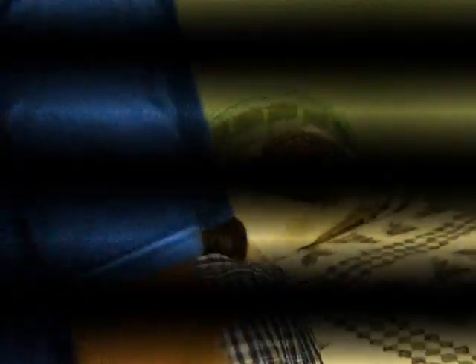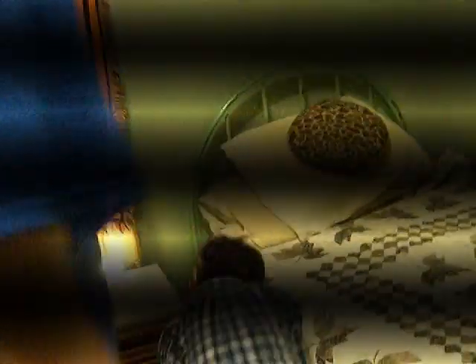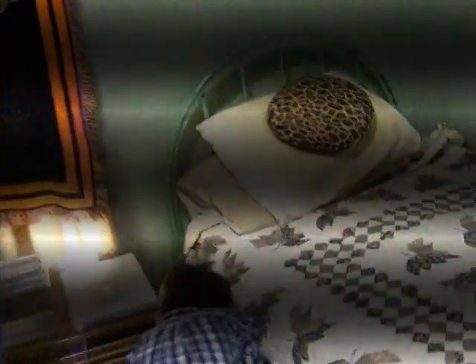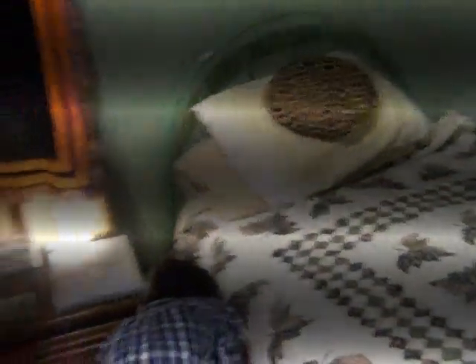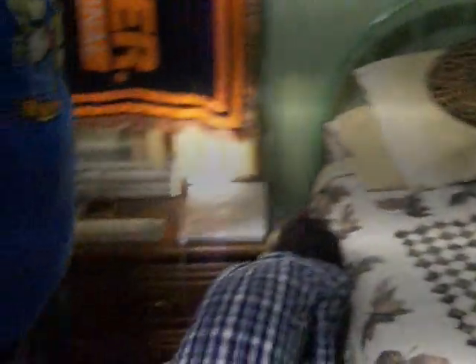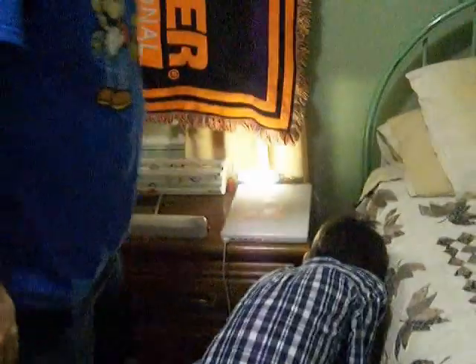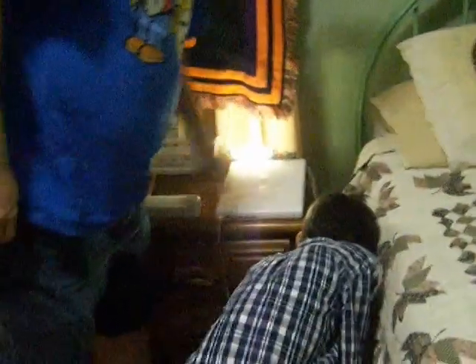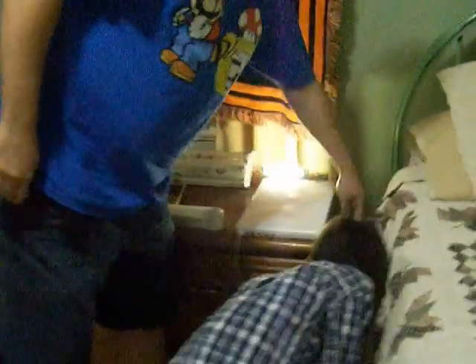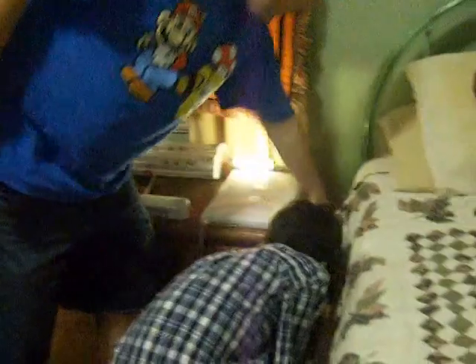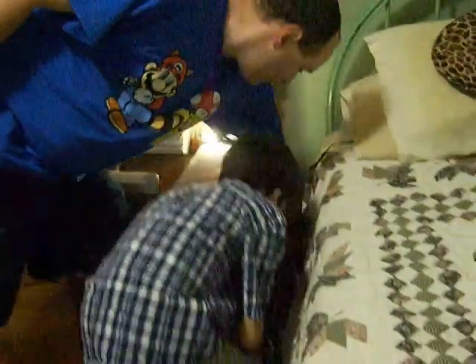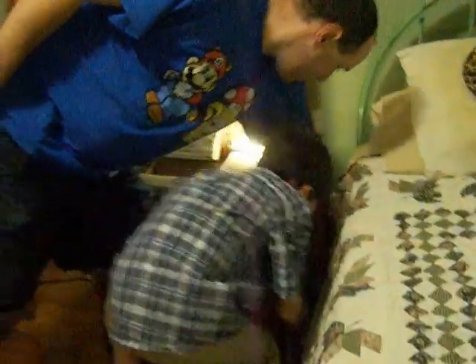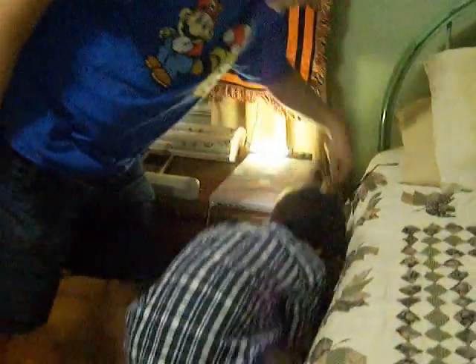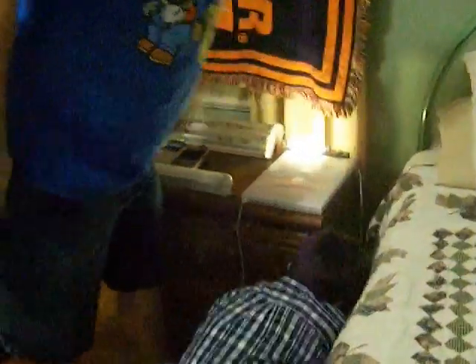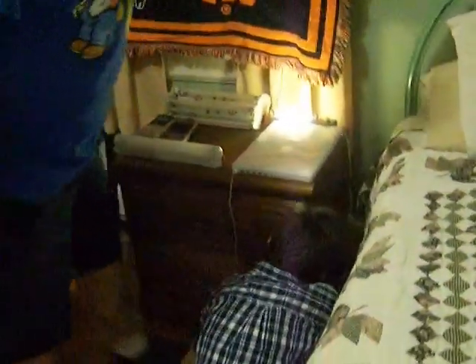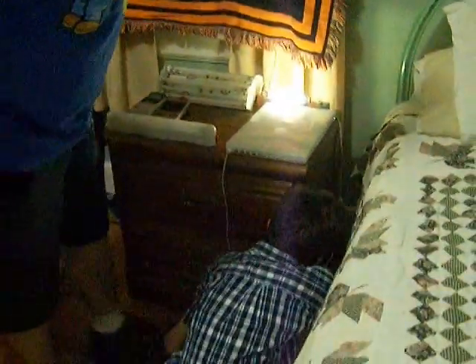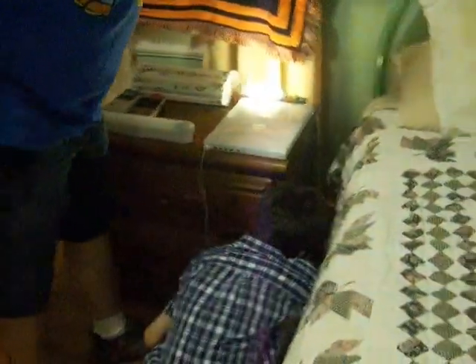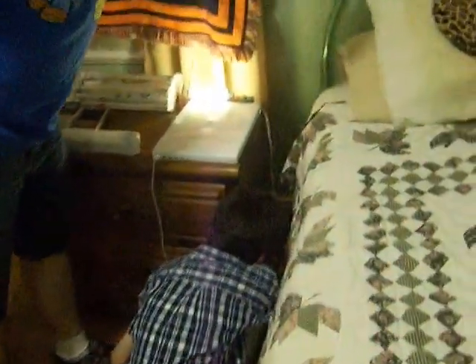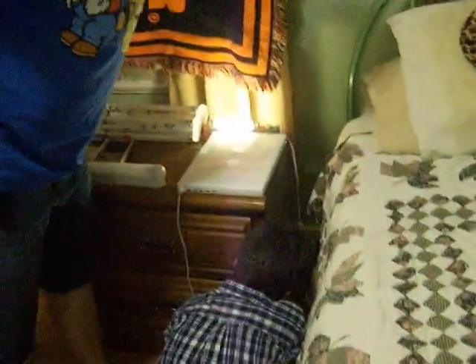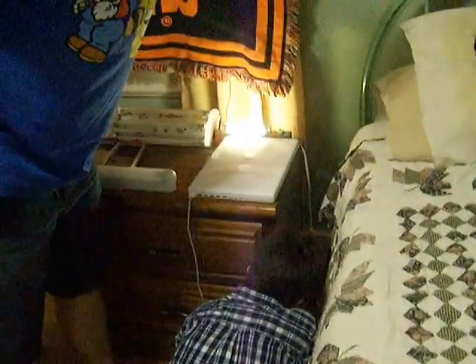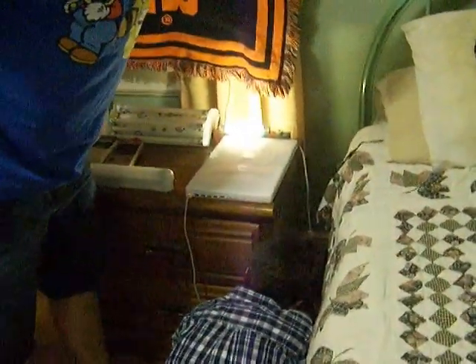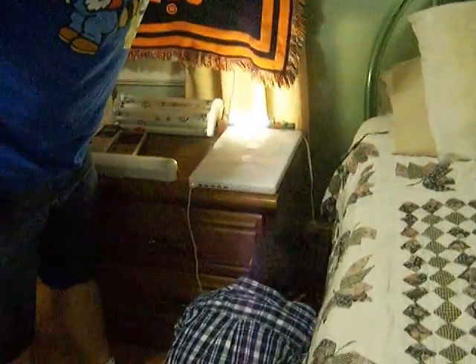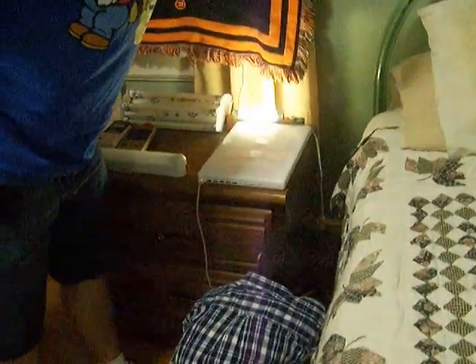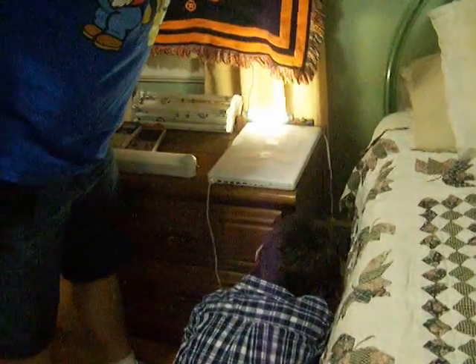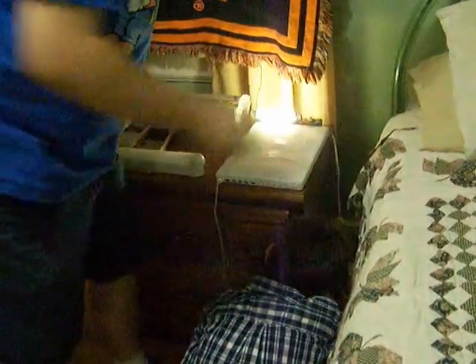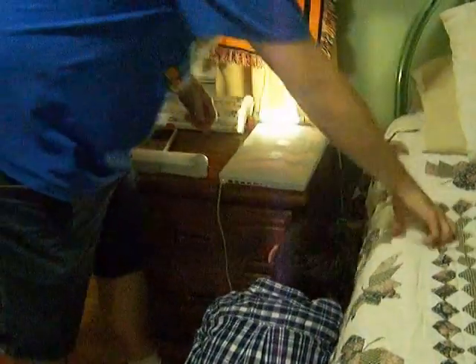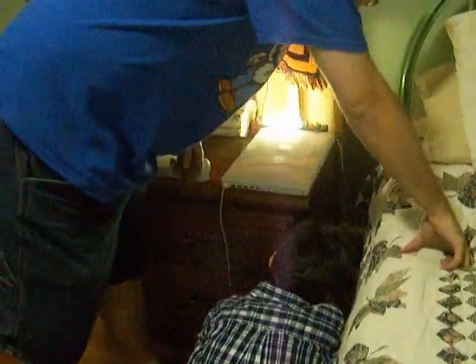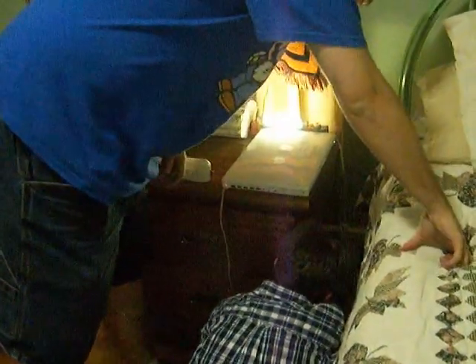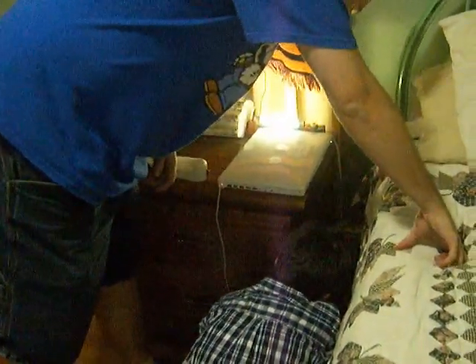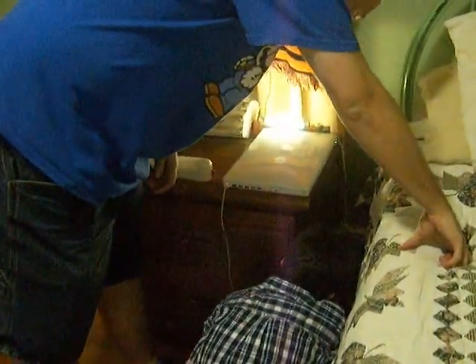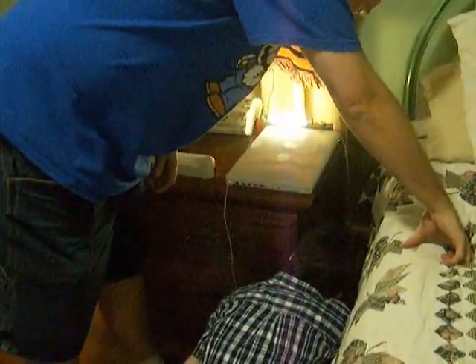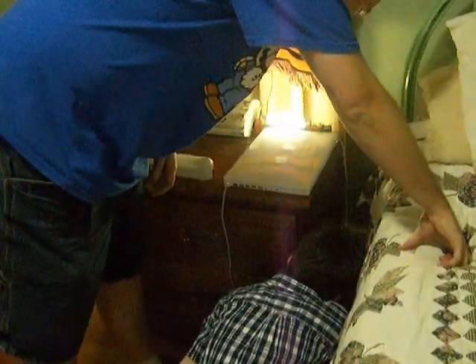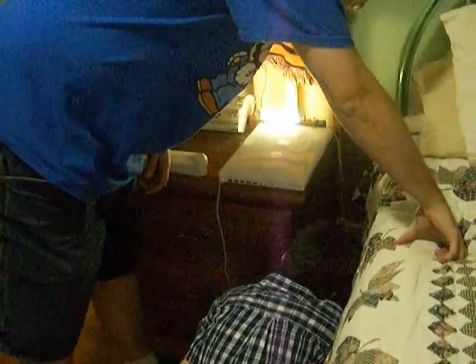Turn that switch on — this one right there. Turn that switch on. See, it's on the front. There's a switch on the front of it. See it? It's just like a regular light switch.